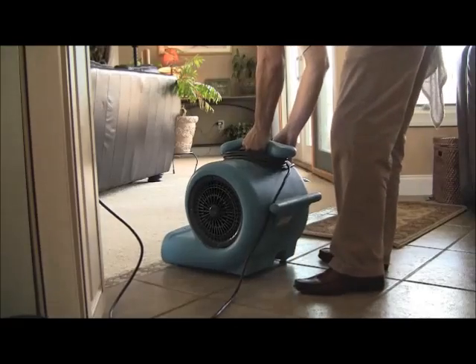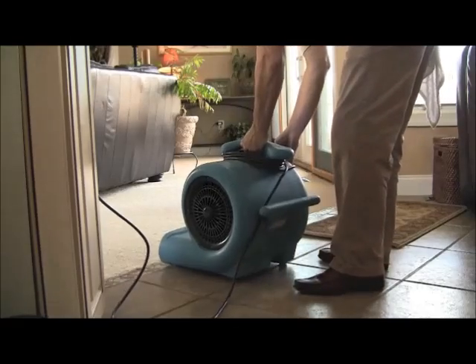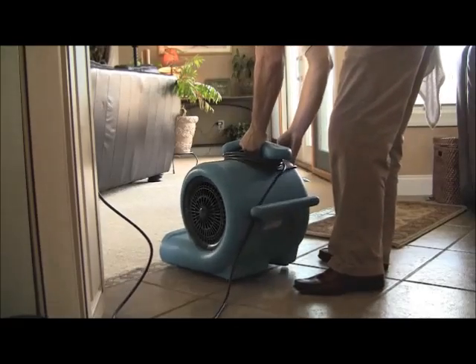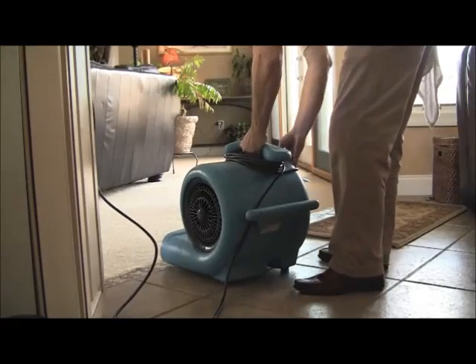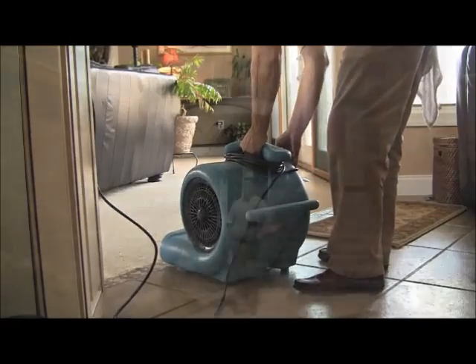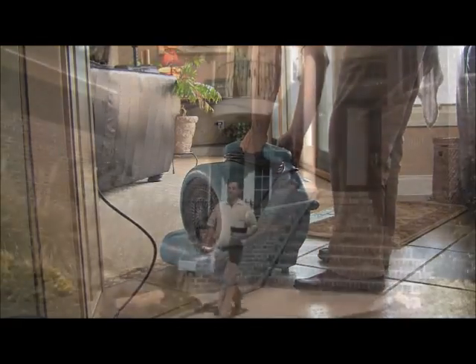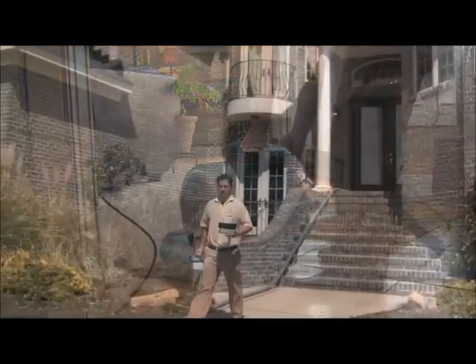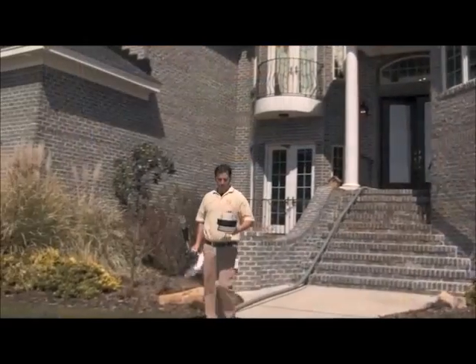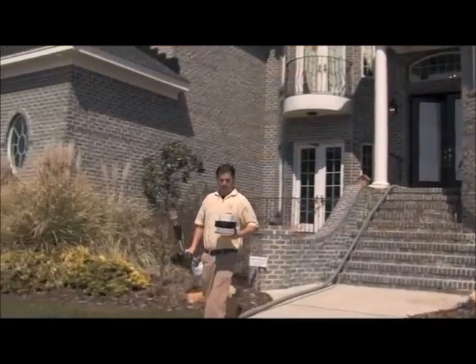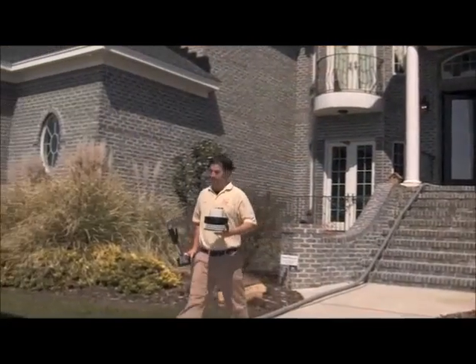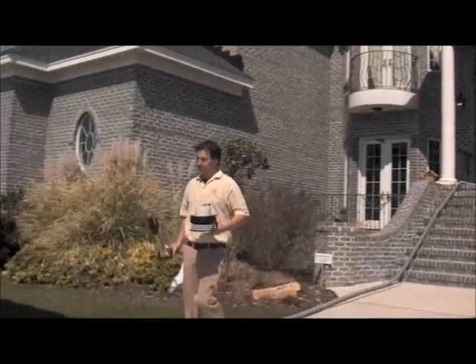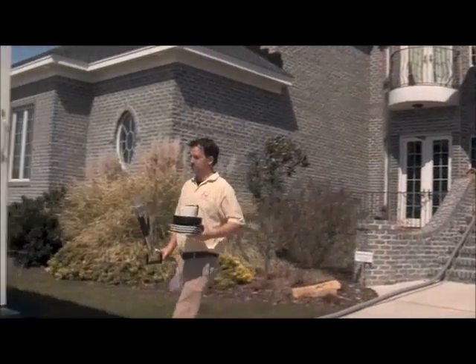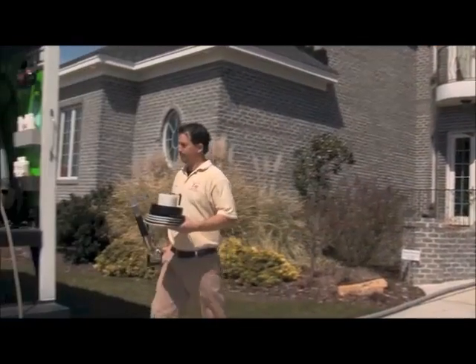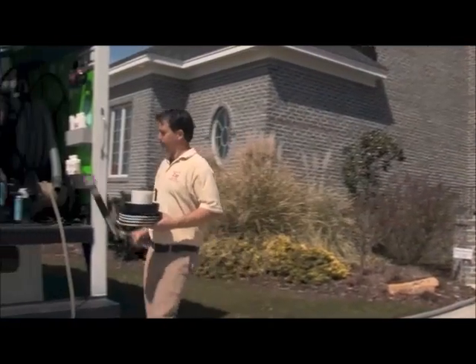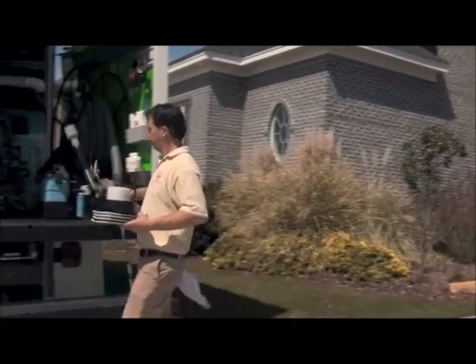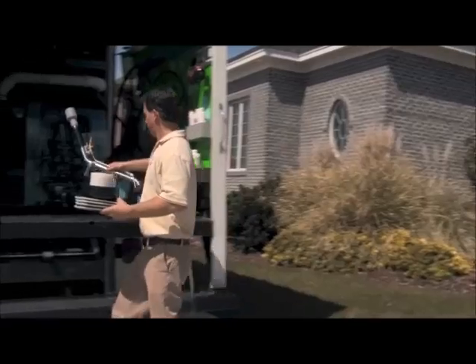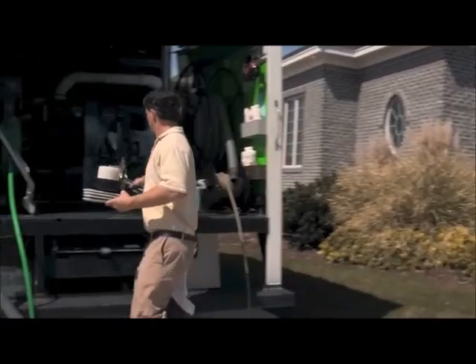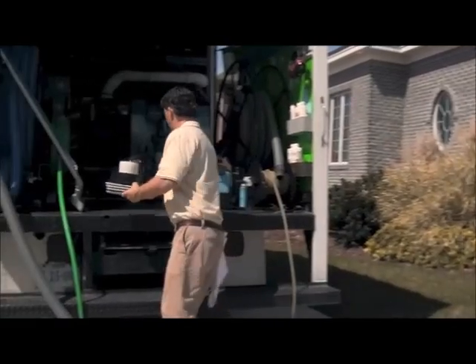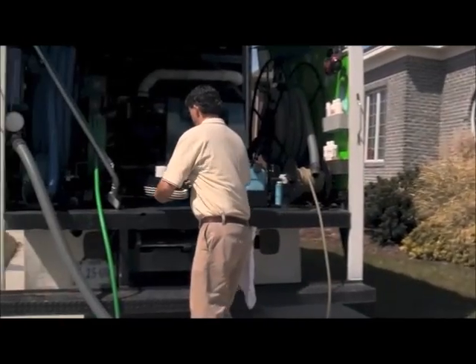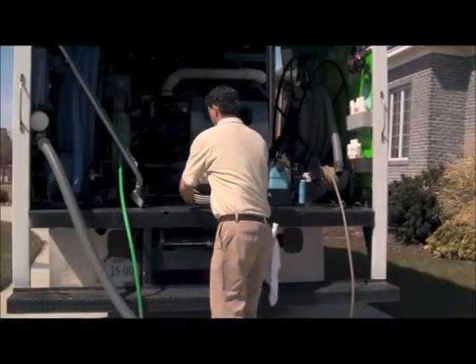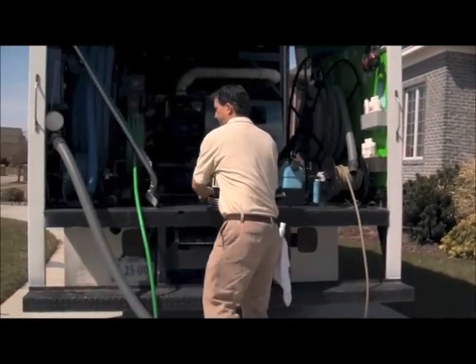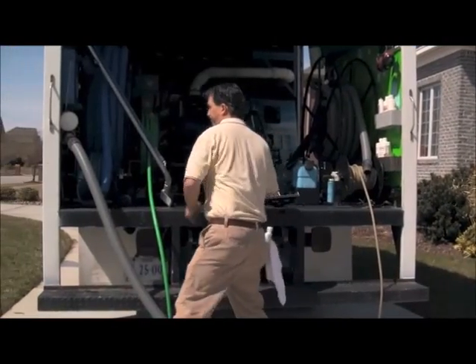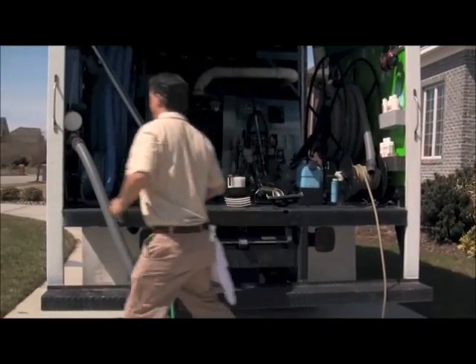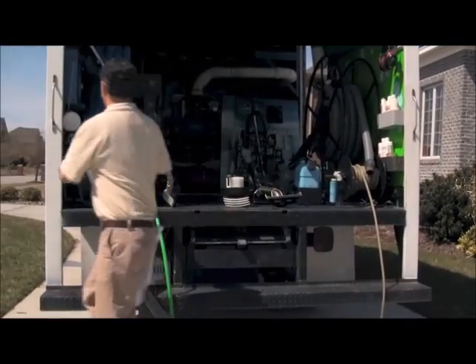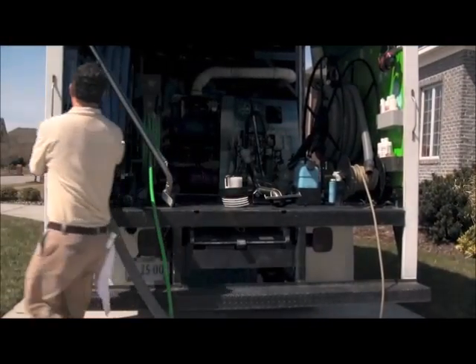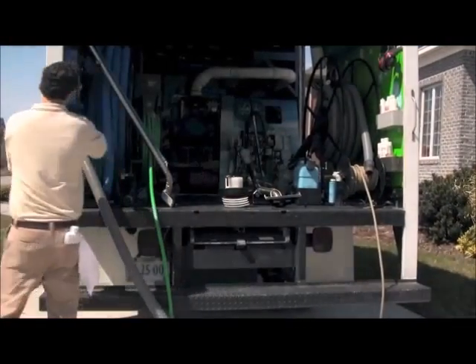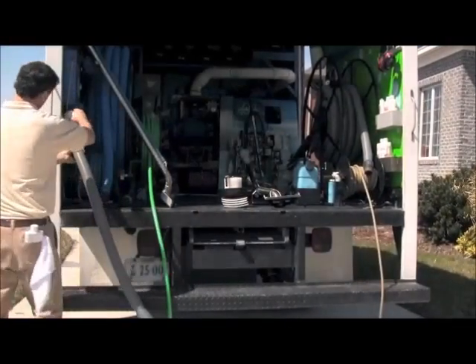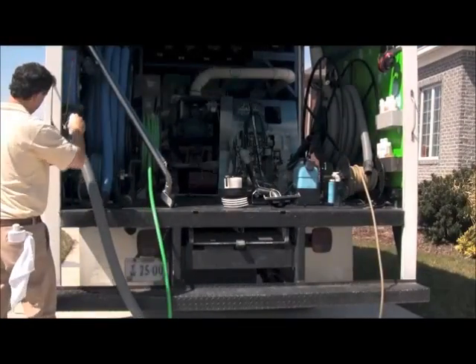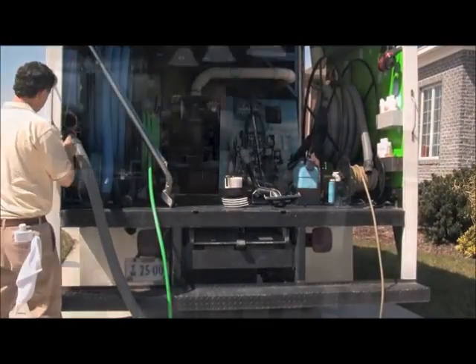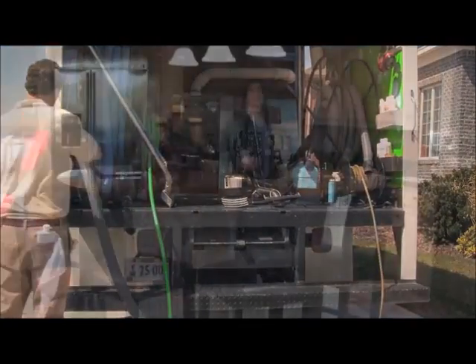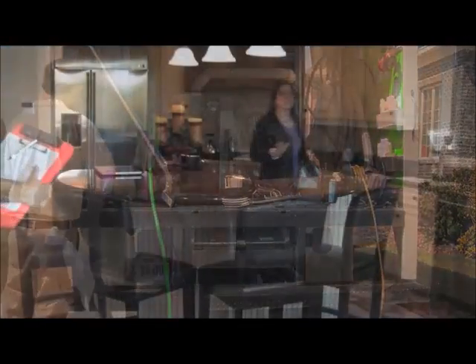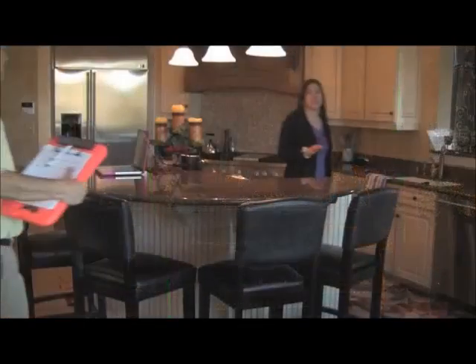Once all cleaning has been completed, it's time to set up our speed drying system. While running, we put up any tools, products and hoses that may have been used during the cleaning.